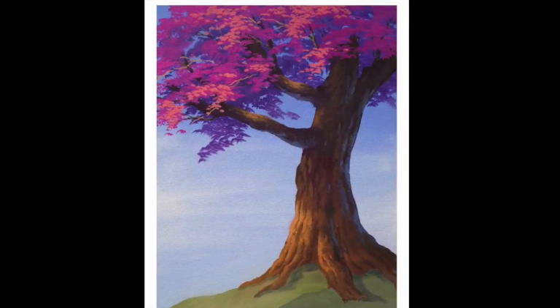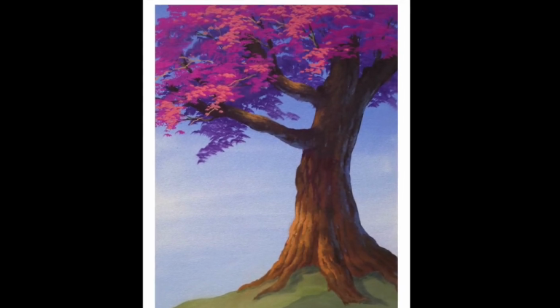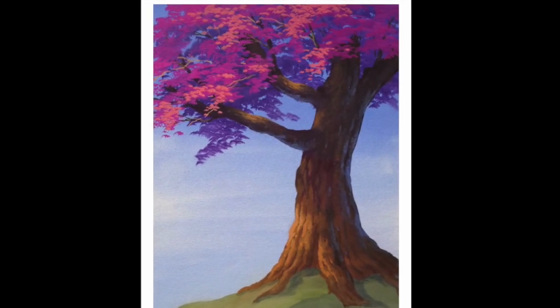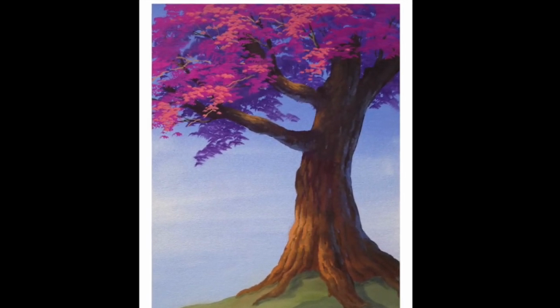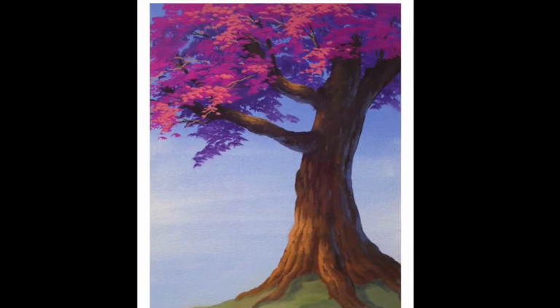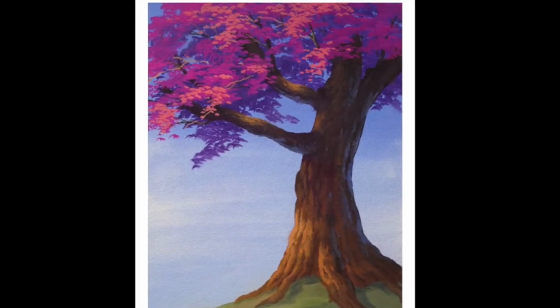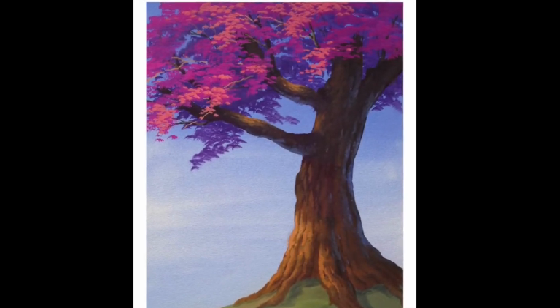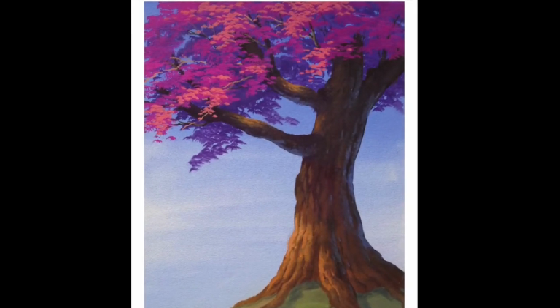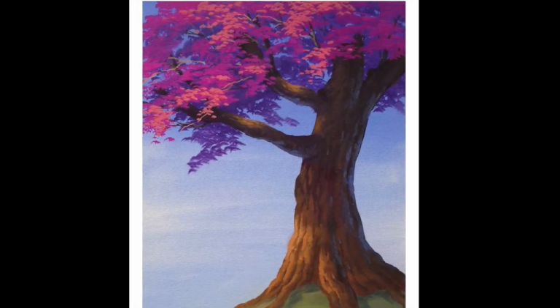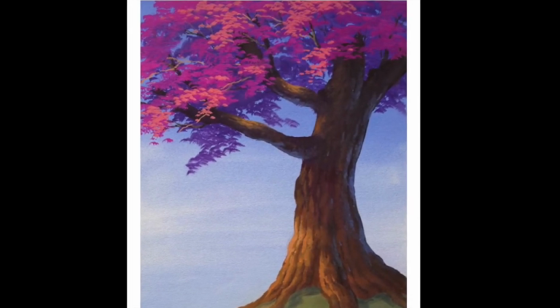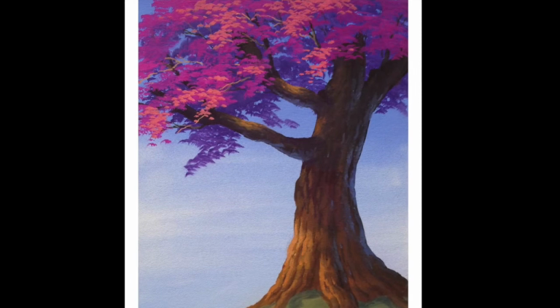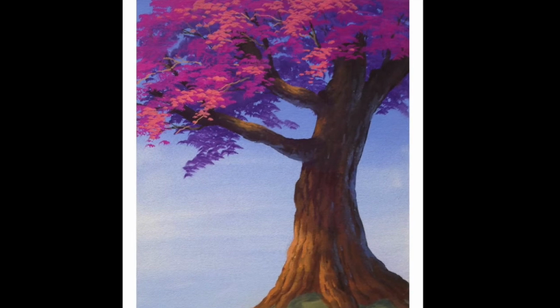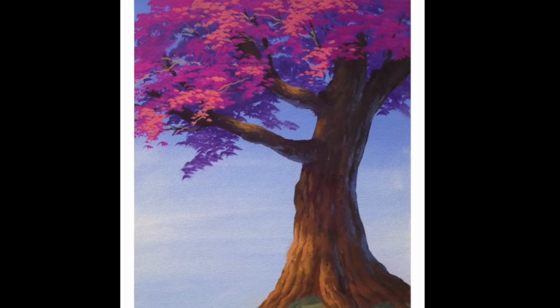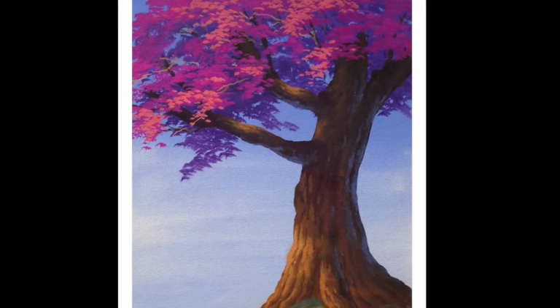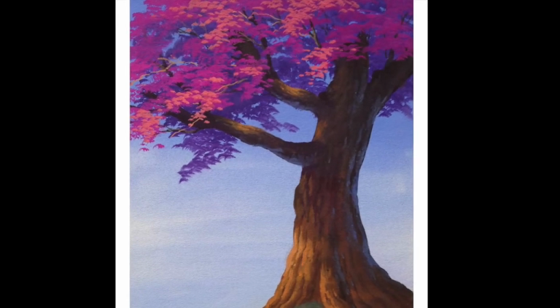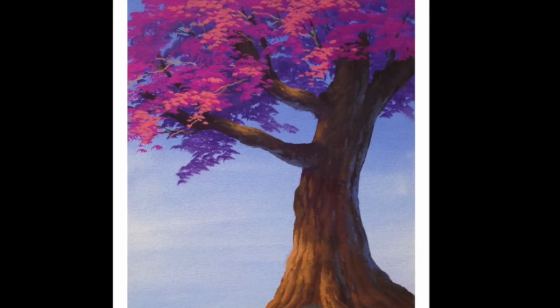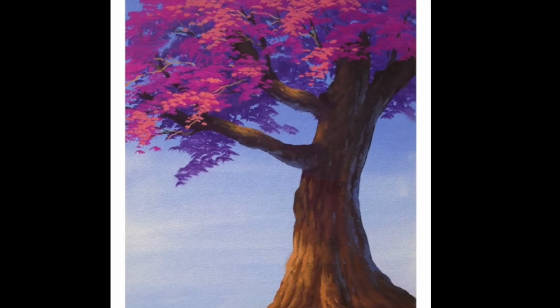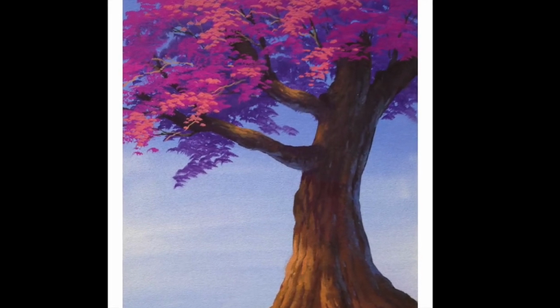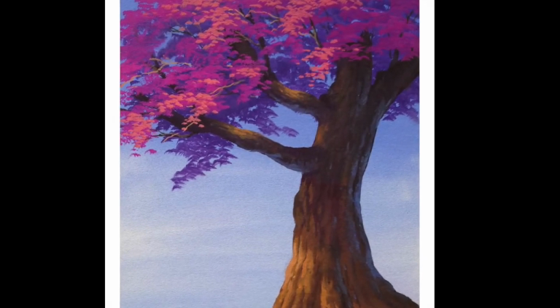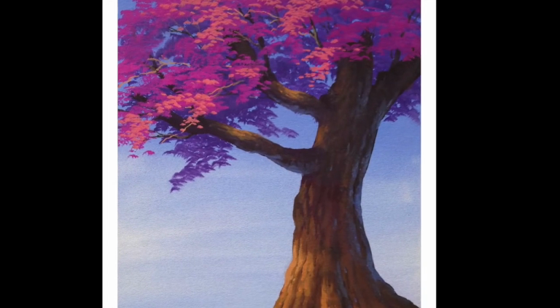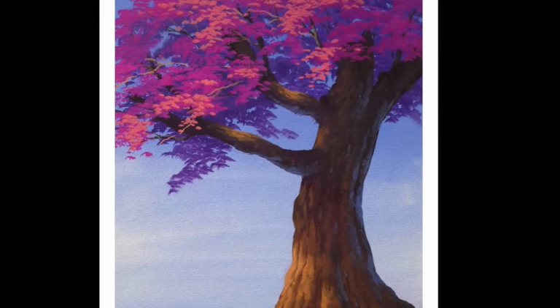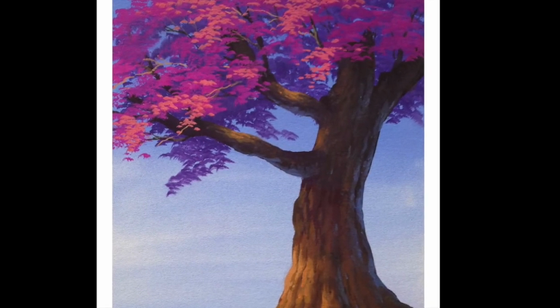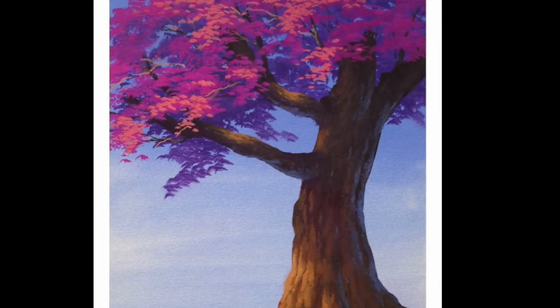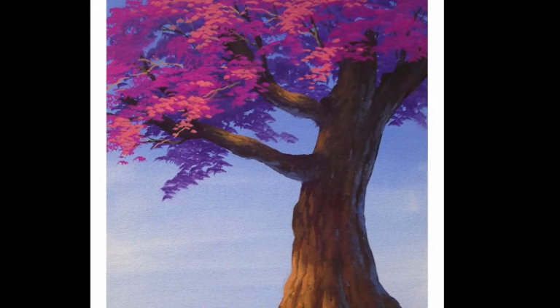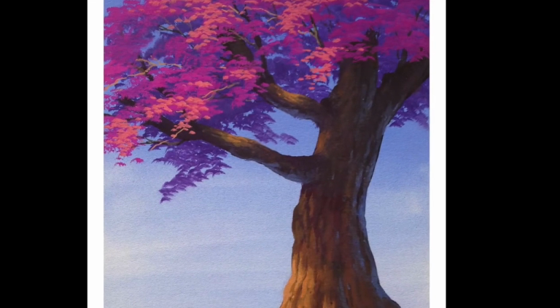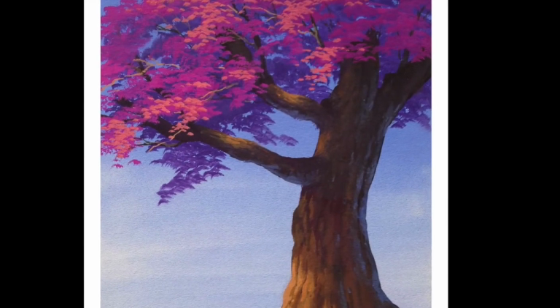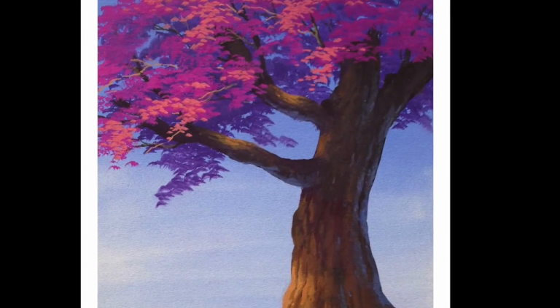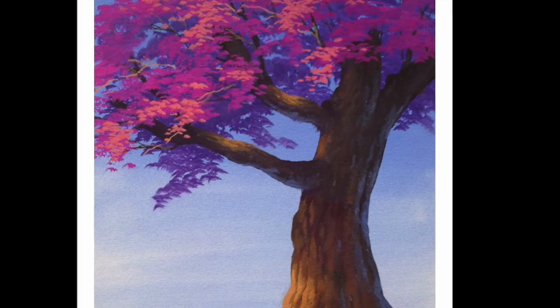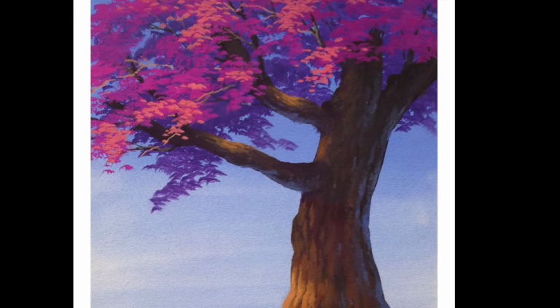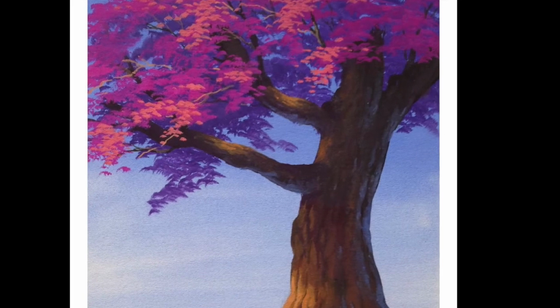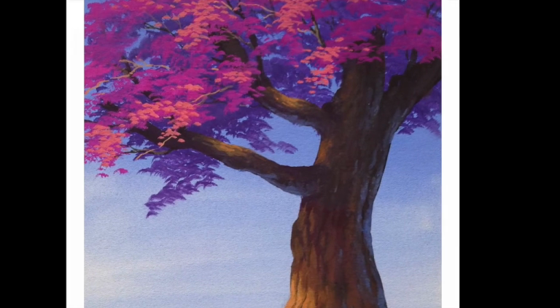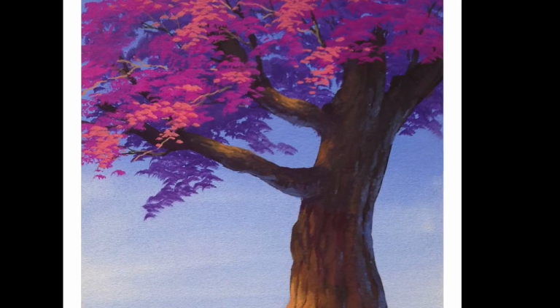That's my quick method of doing a tree. Next time I'll do a close-up on tree bark, and you can get a better concept of how that works.